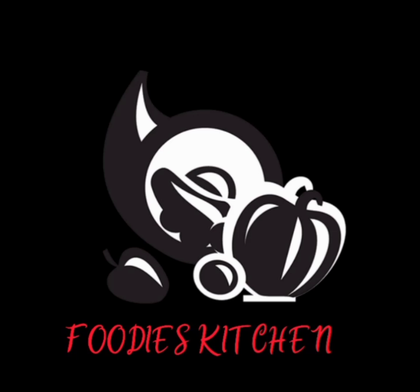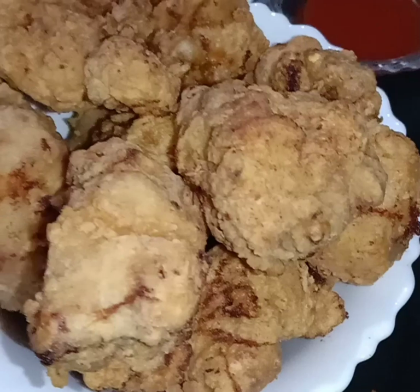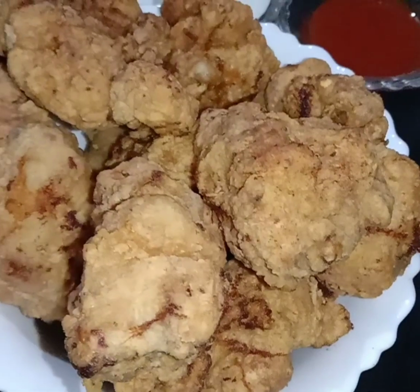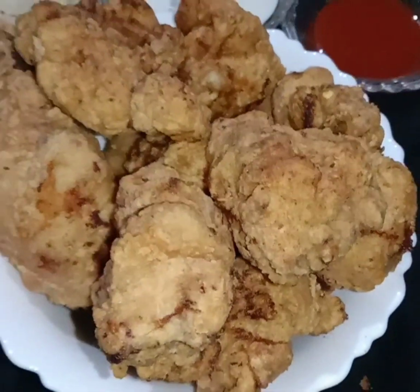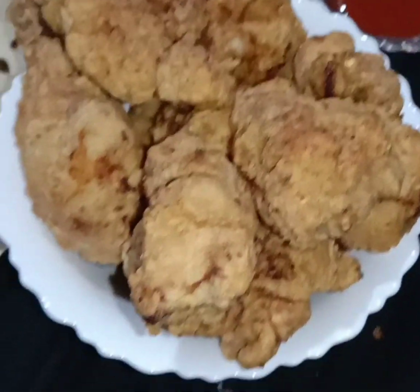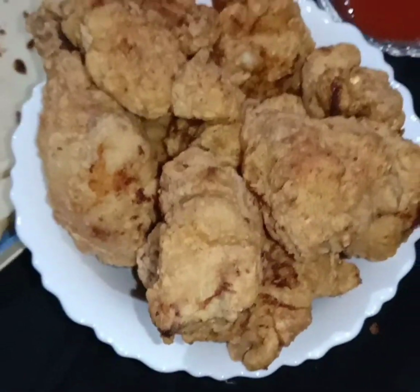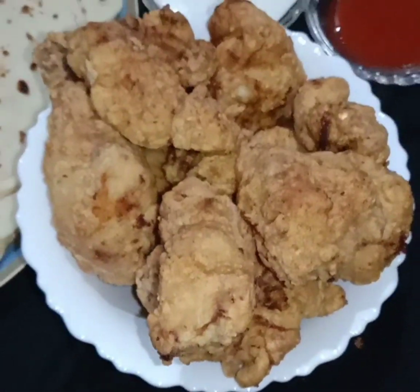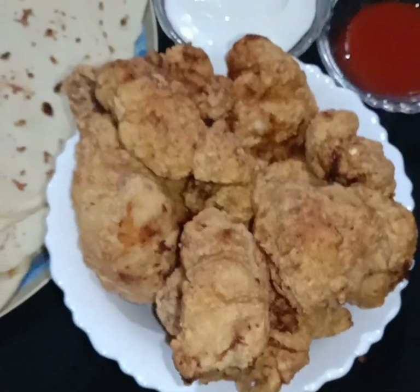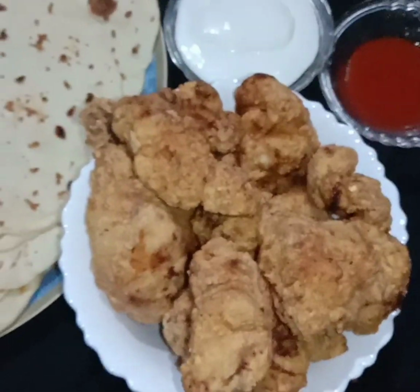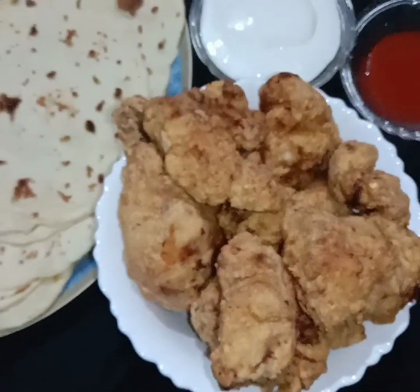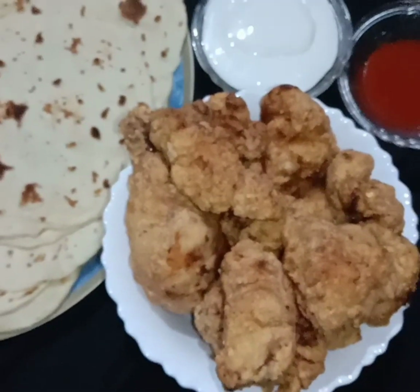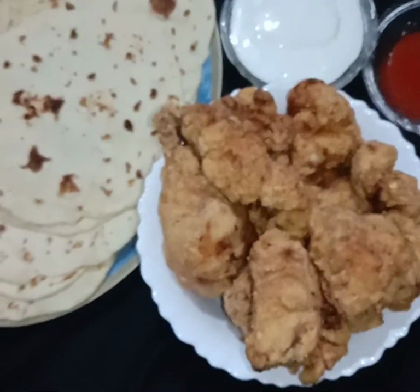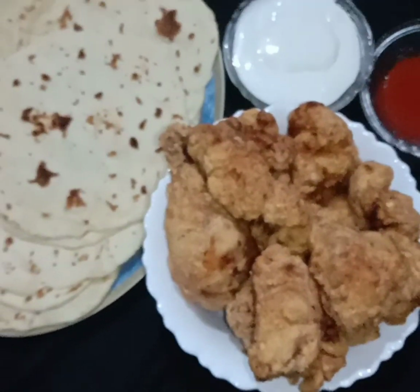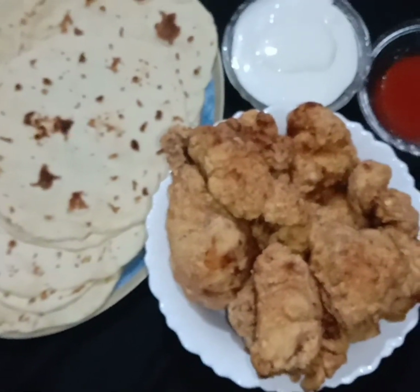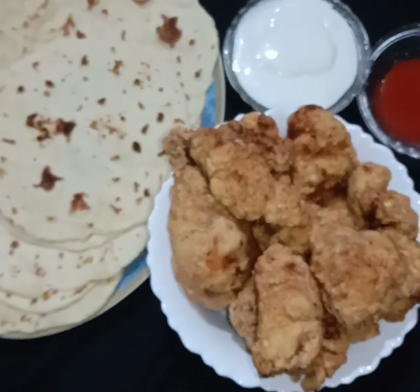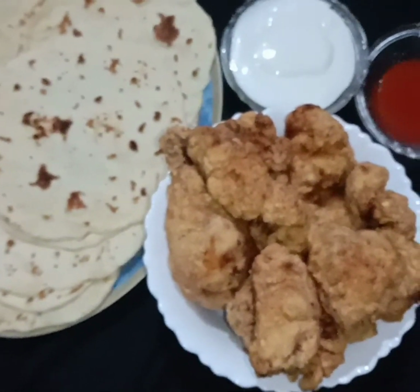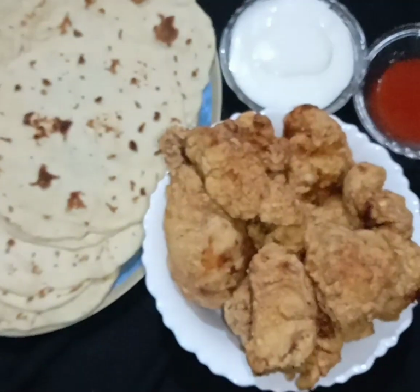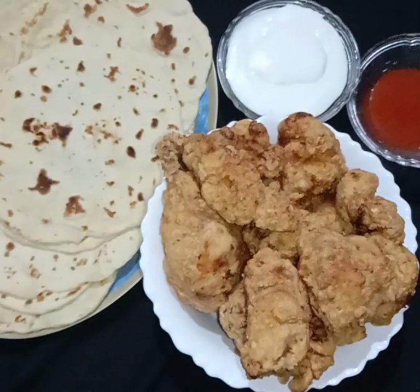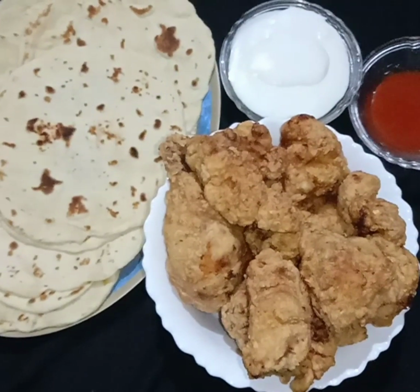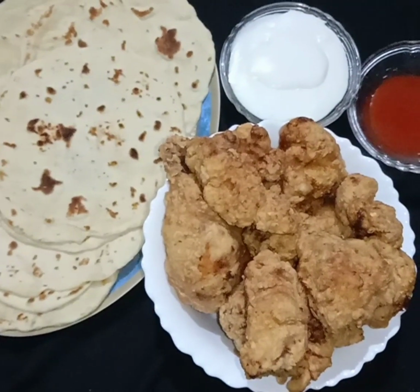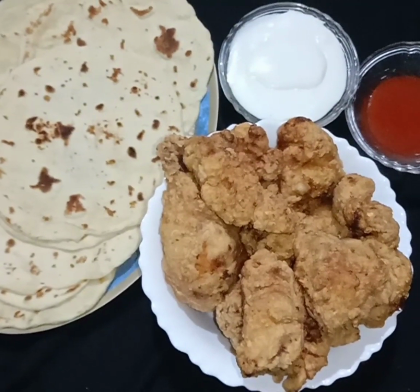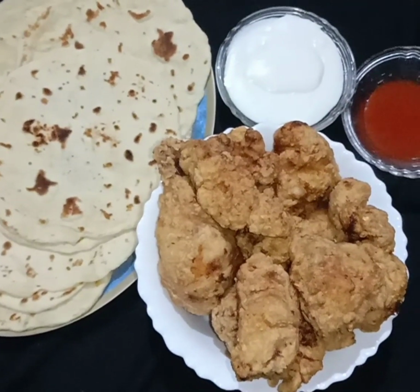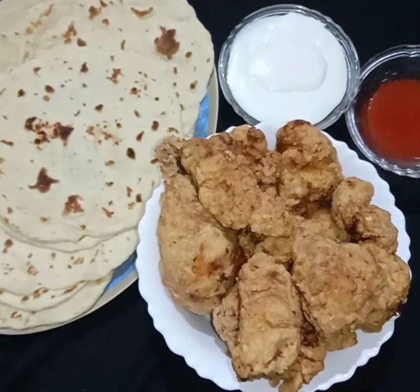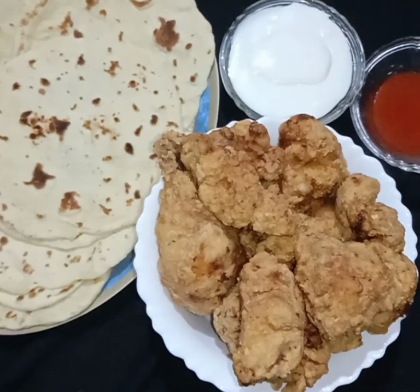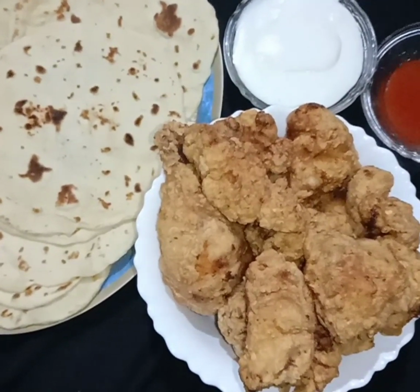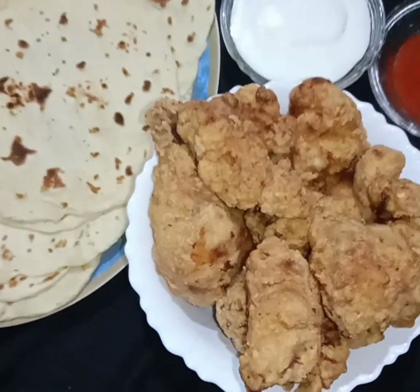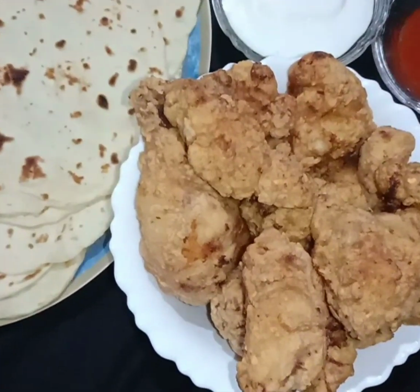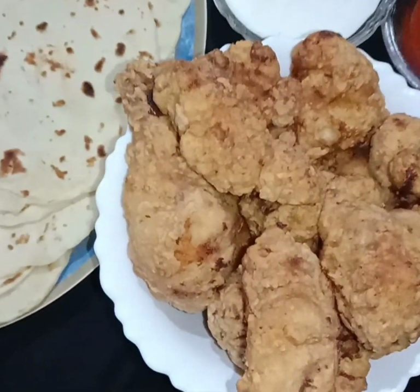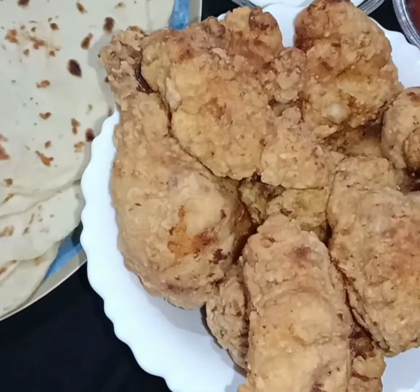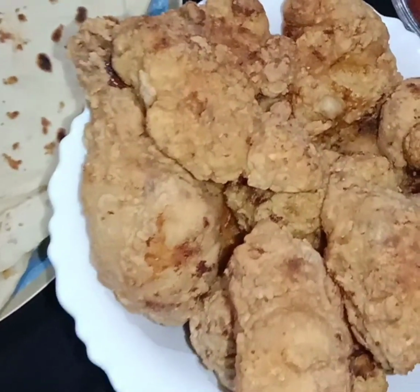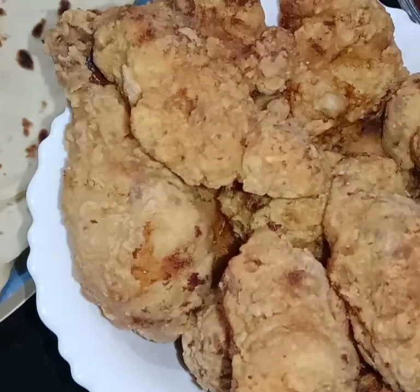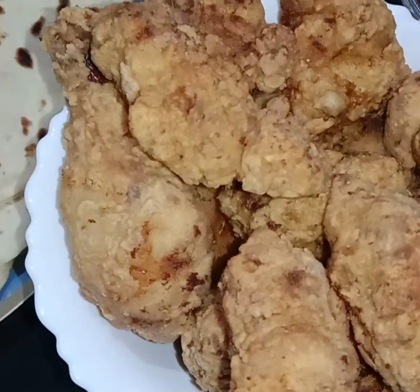Hello and welcome back to my channel Foodies Kitchen. Today I have a KFC recipe, which is the recipe in the thumbnail.